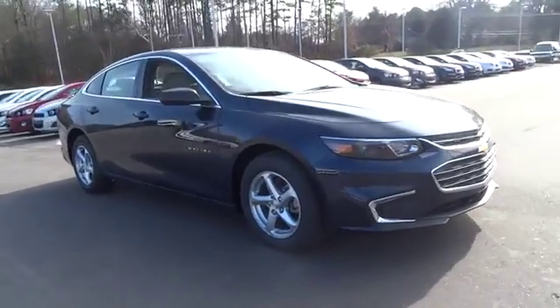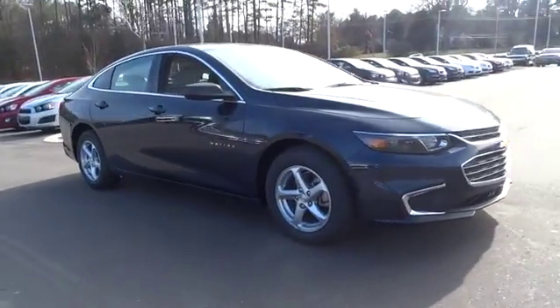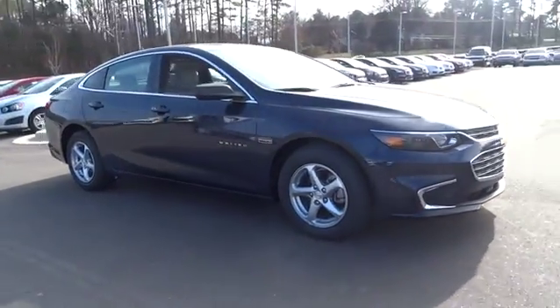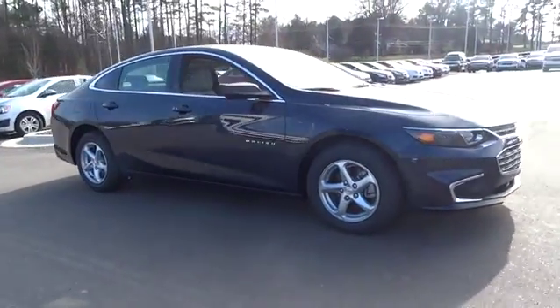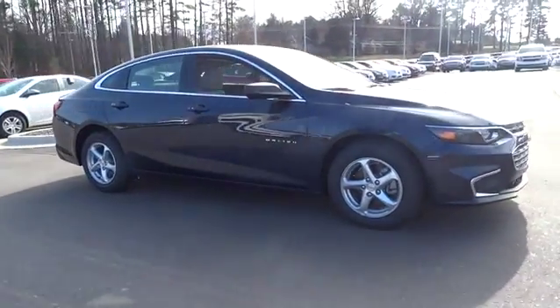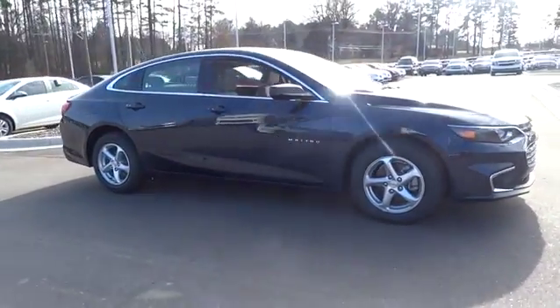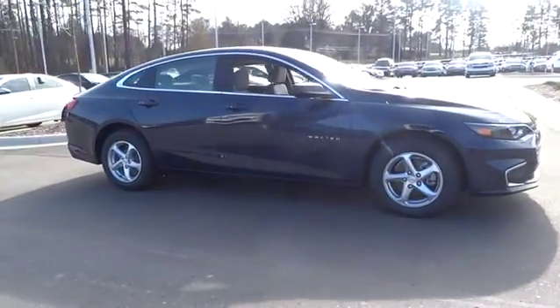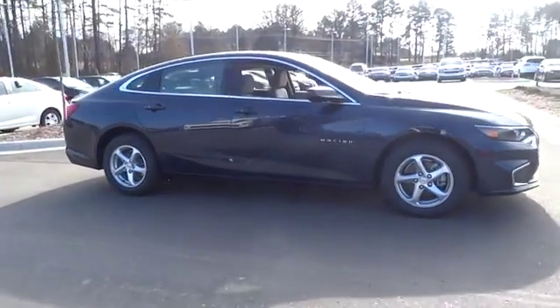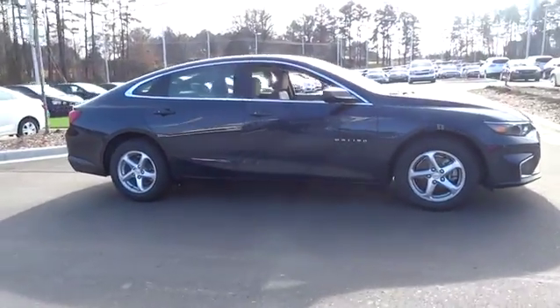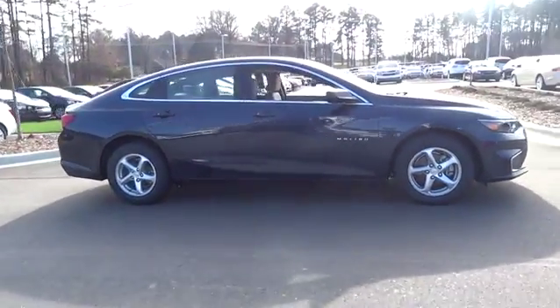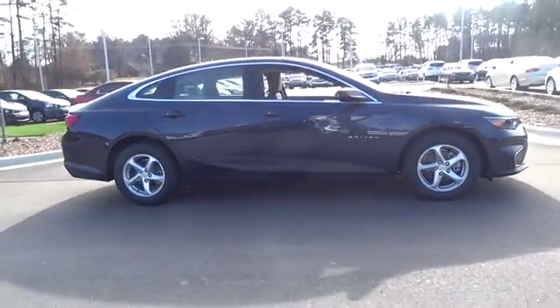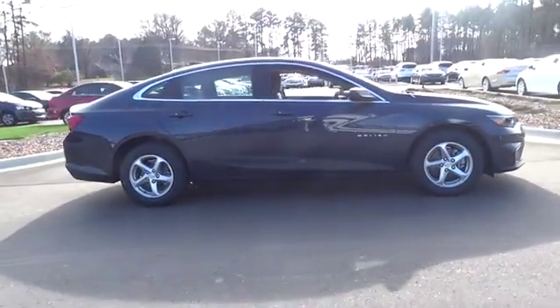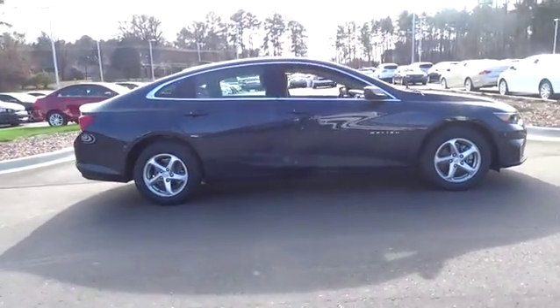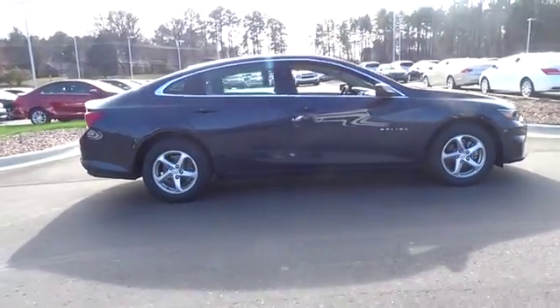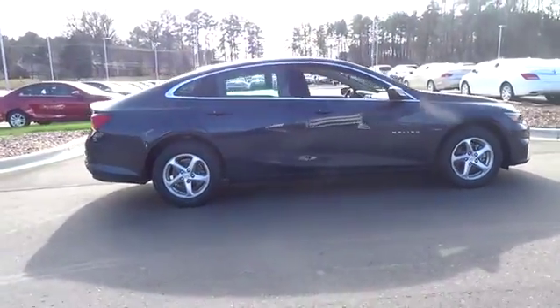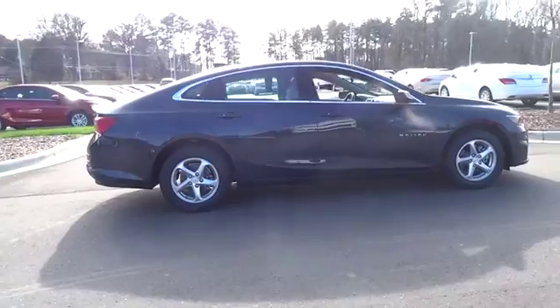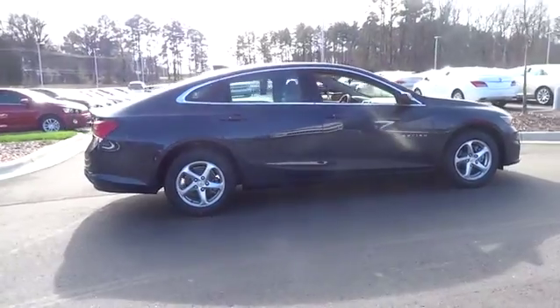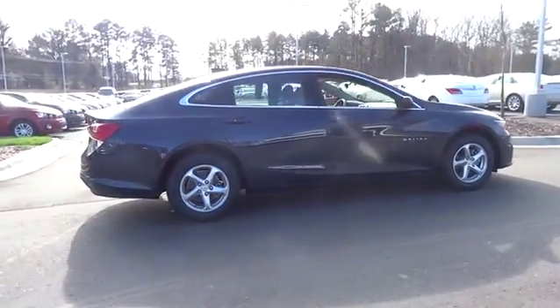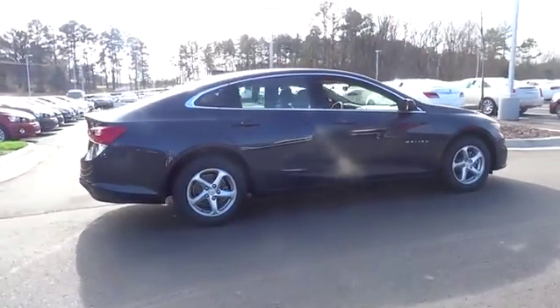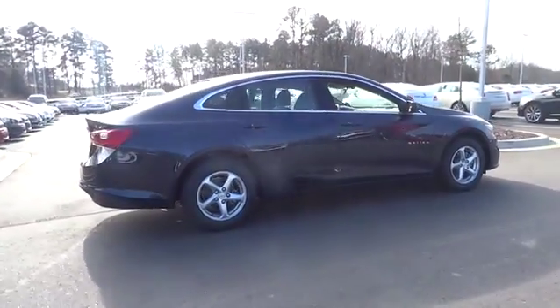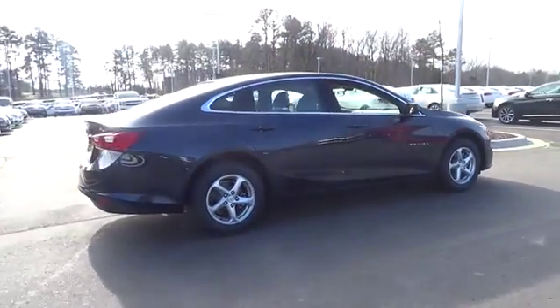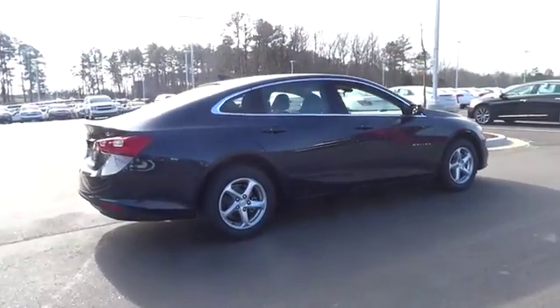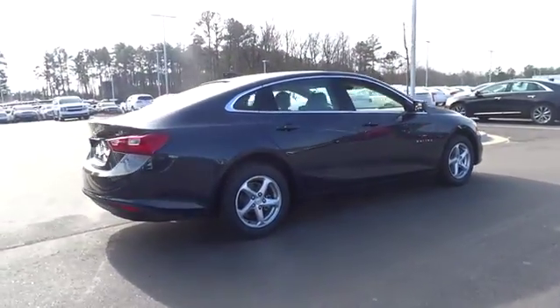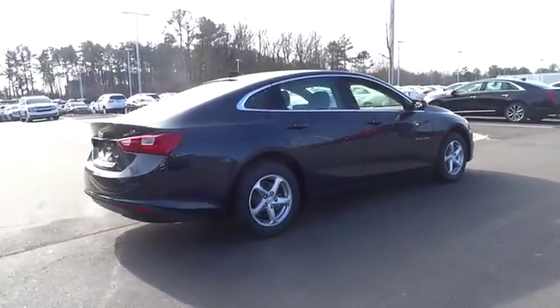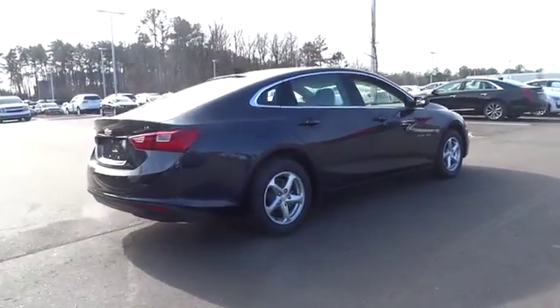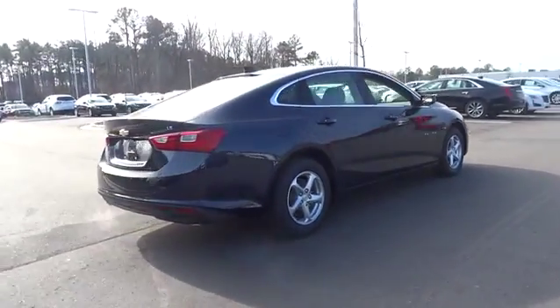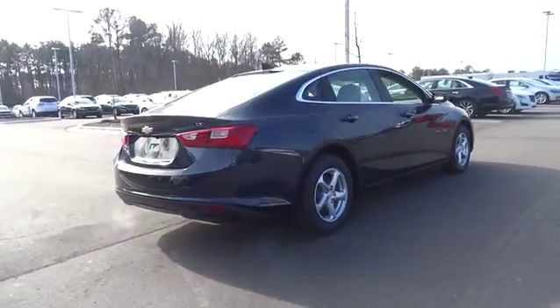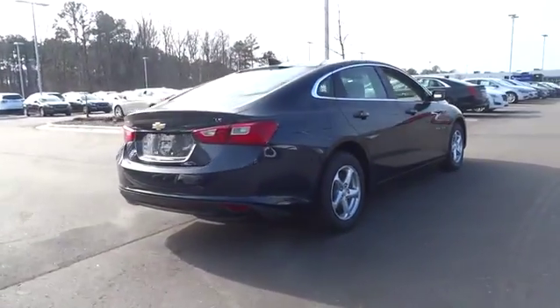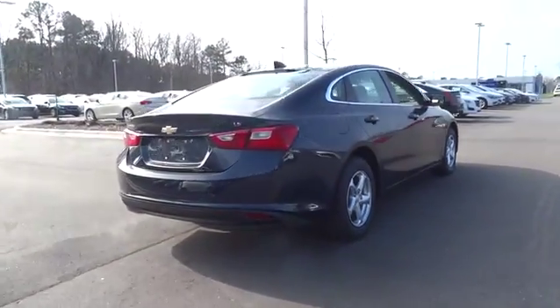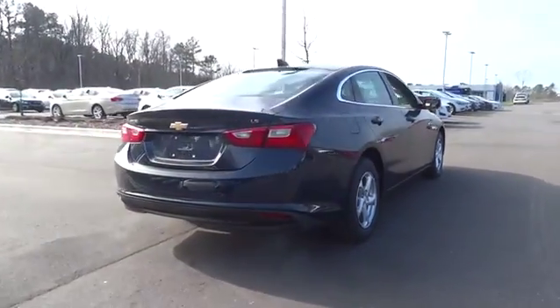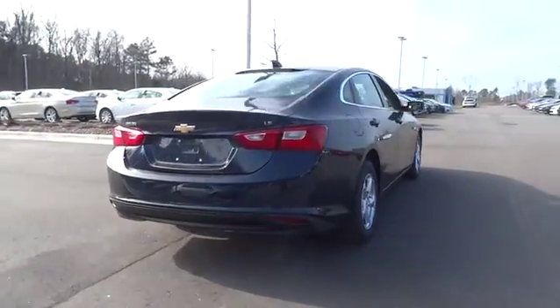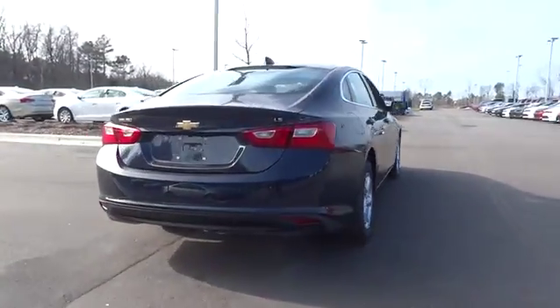2016 Malibu. A combination of performance and fuel economy, the Malibu is a great commuting car. Here are some of this vehicle's great options.